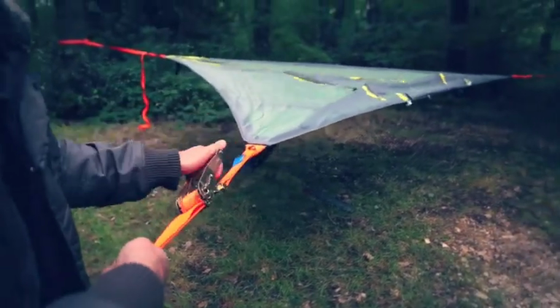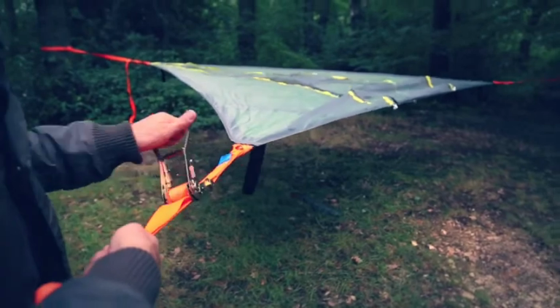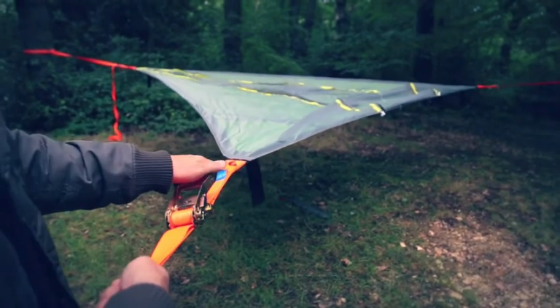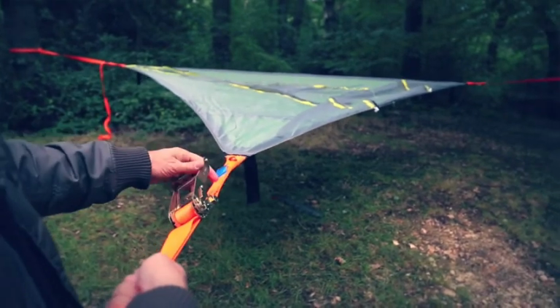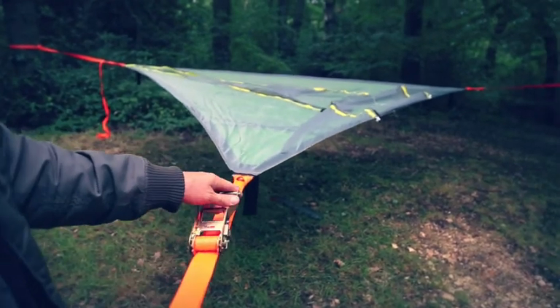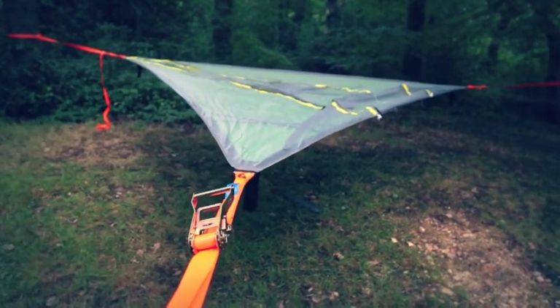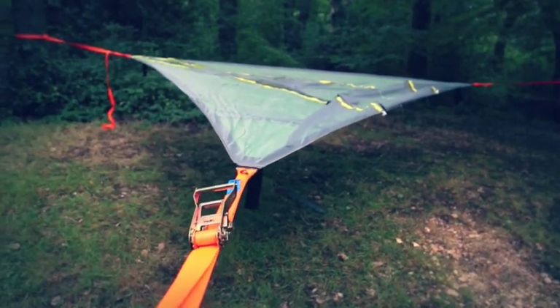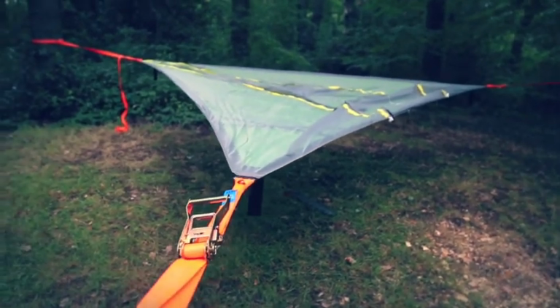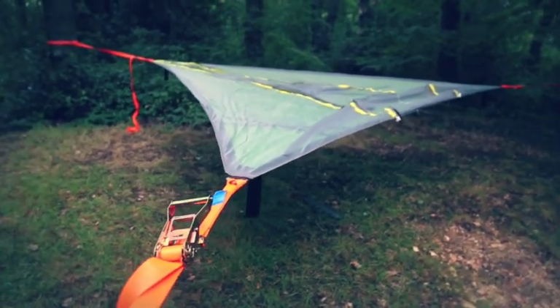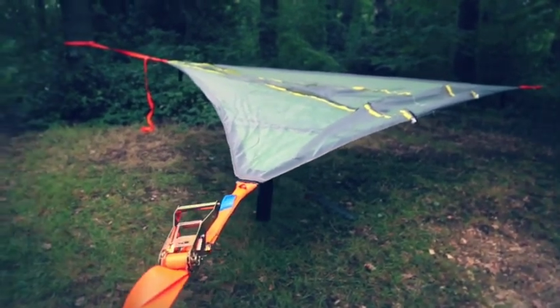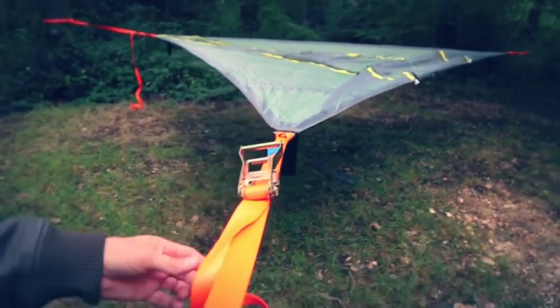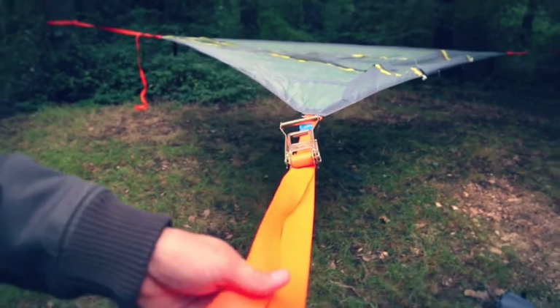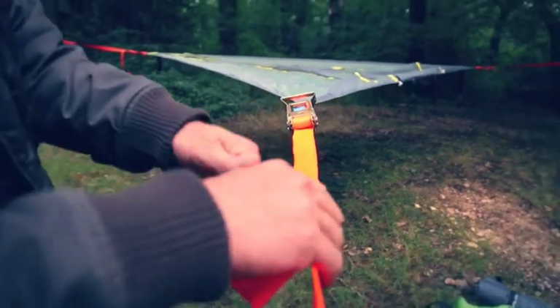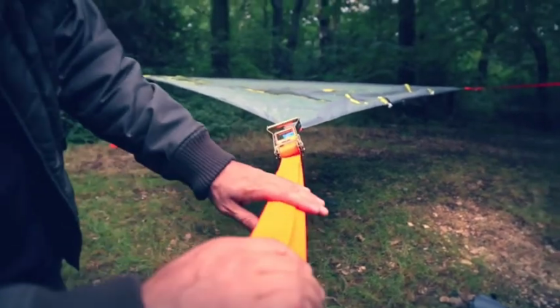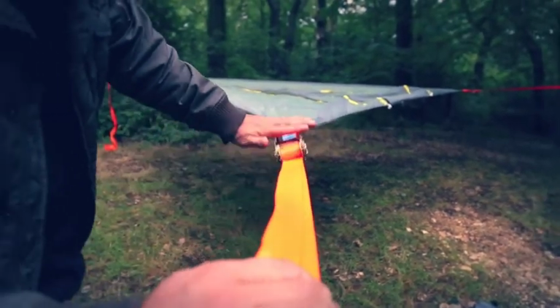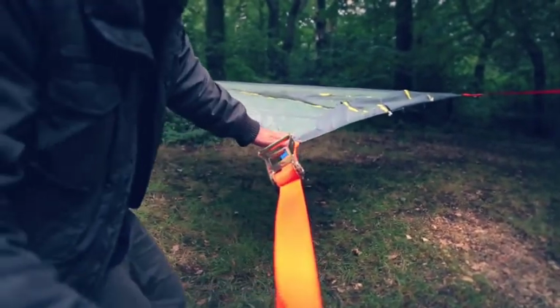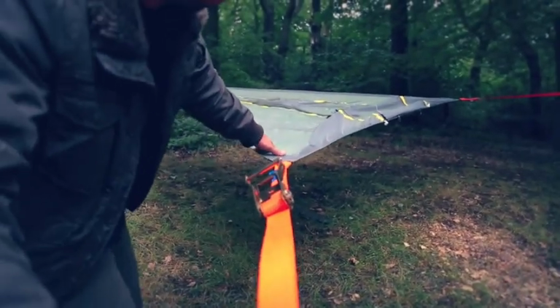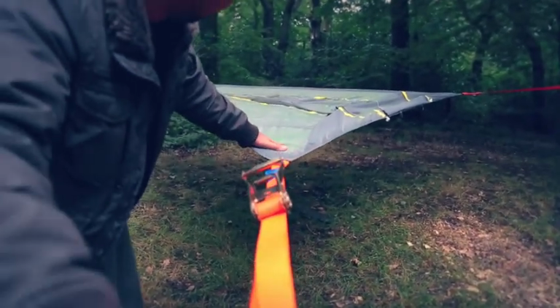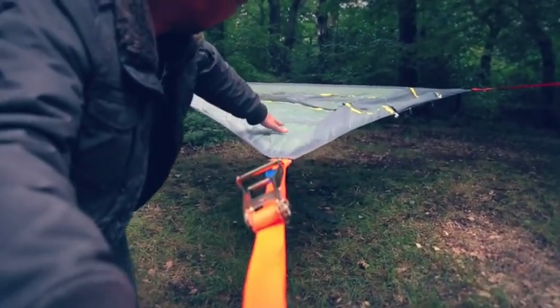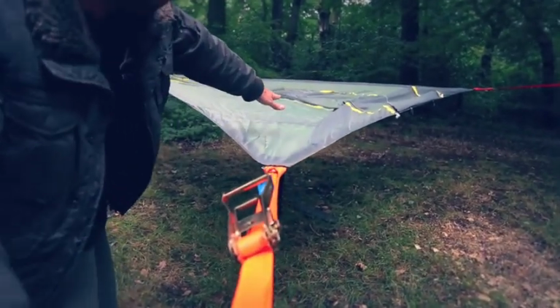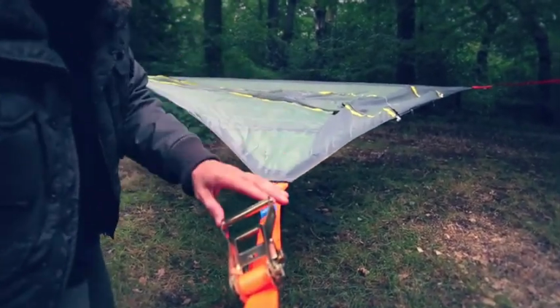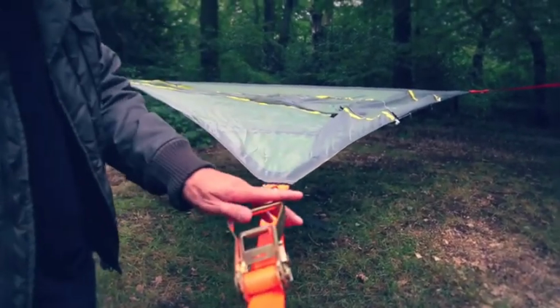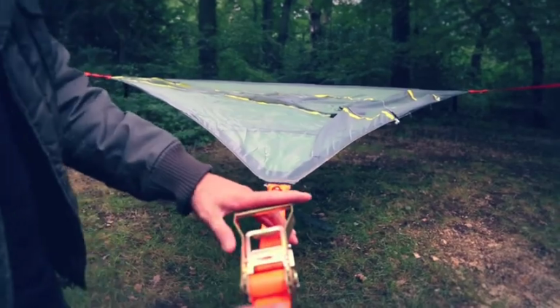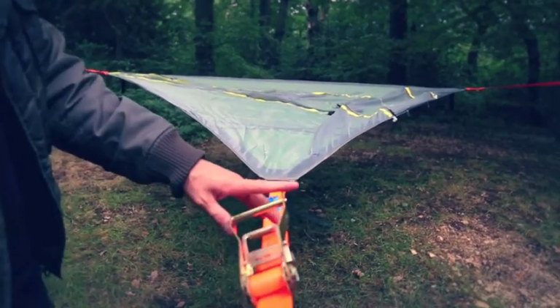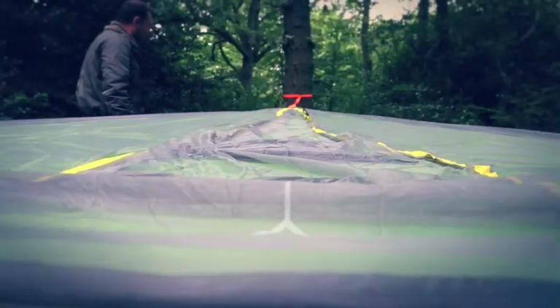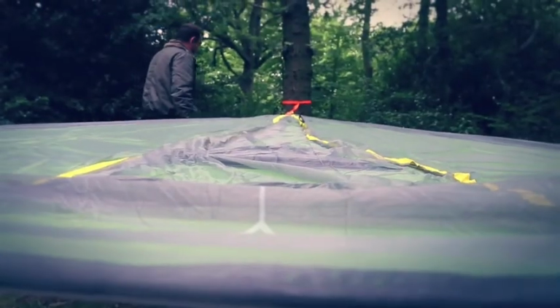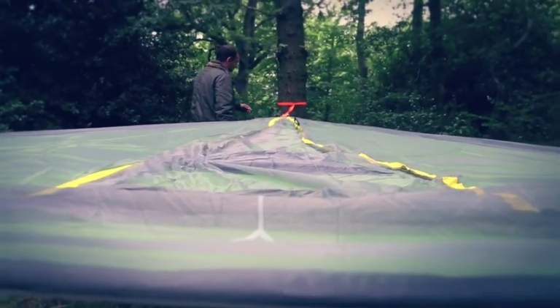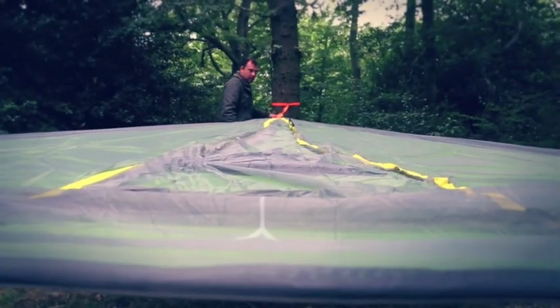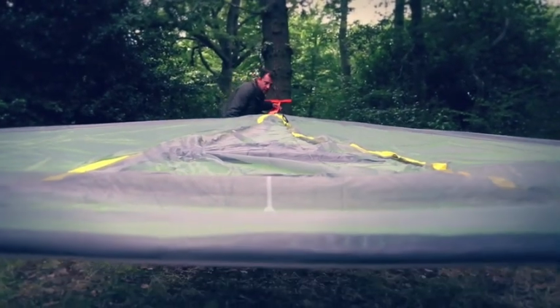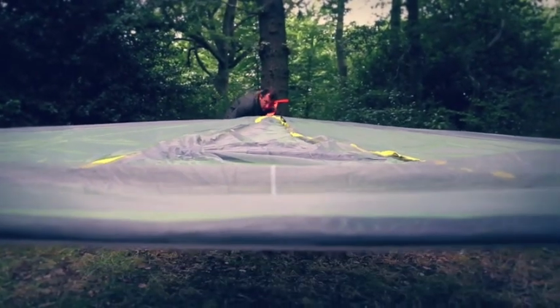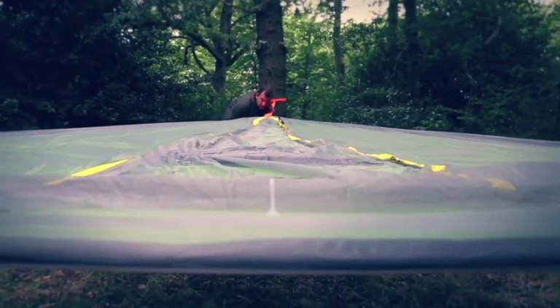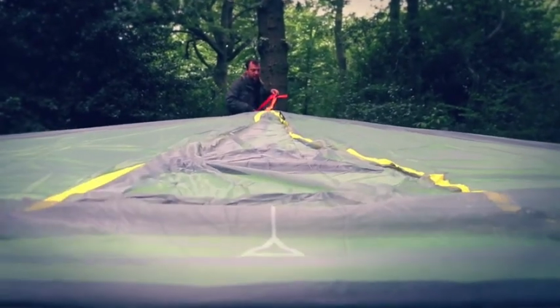Have a look to see if all your lines match up. Look down the strap and check that the seams are pretty much in line with the strap on every side. It's pretty good.